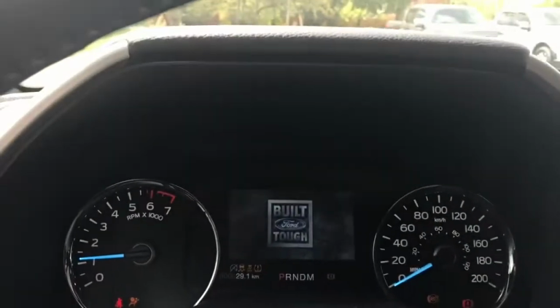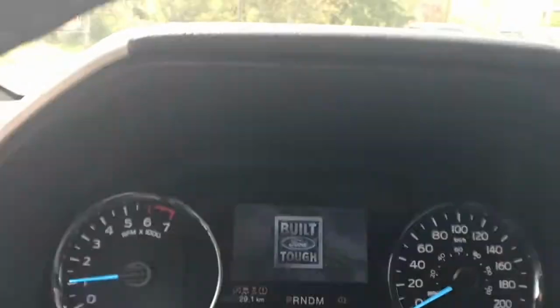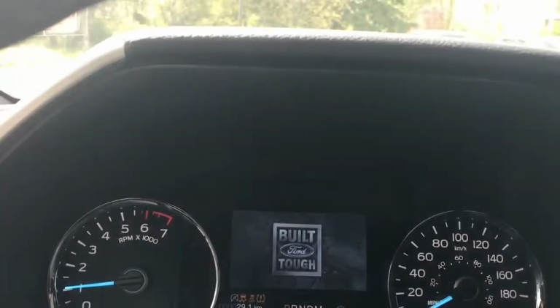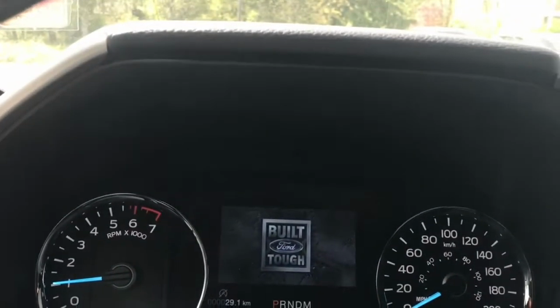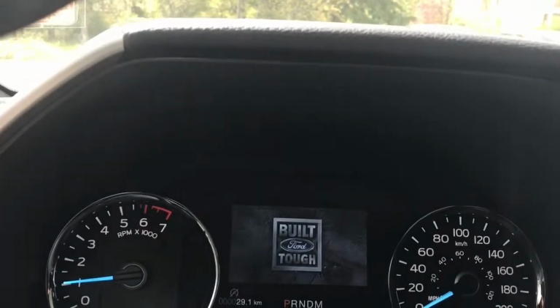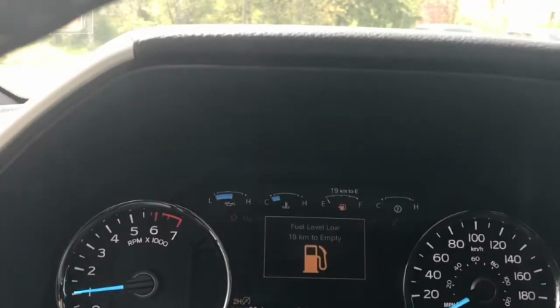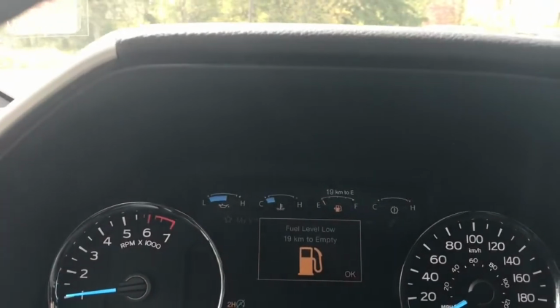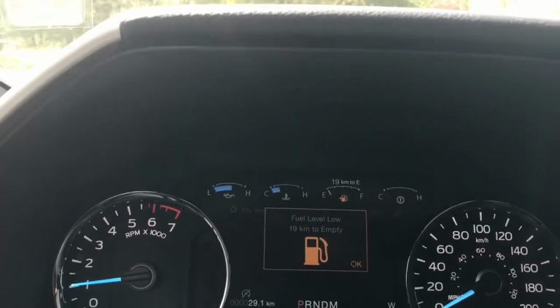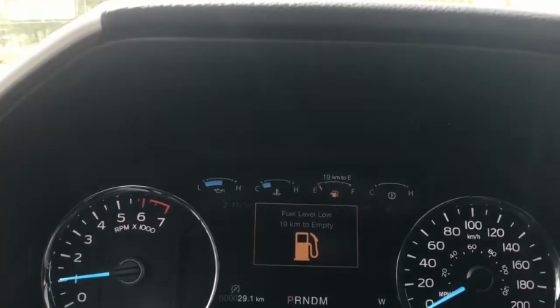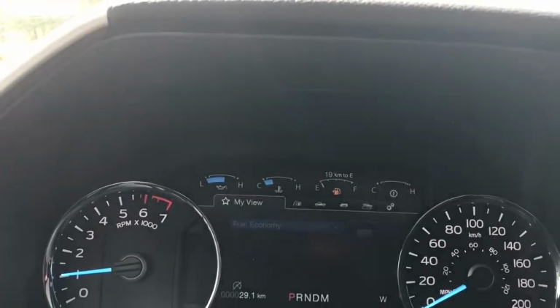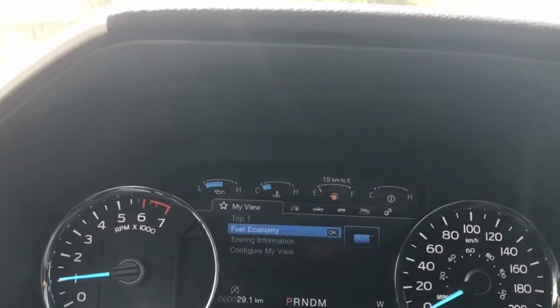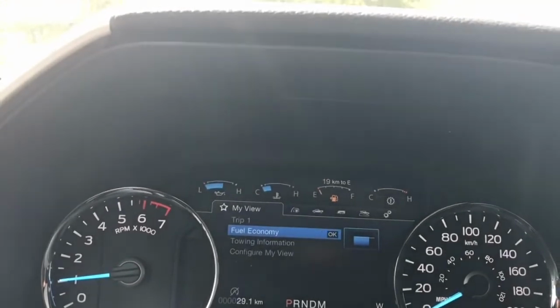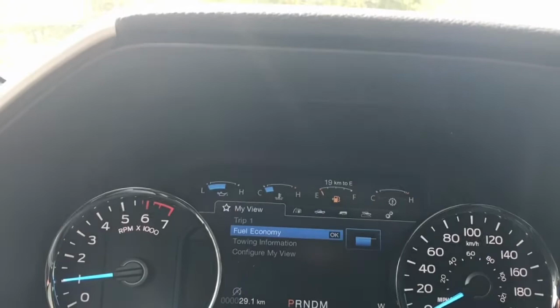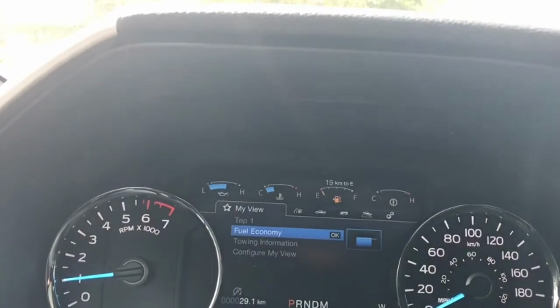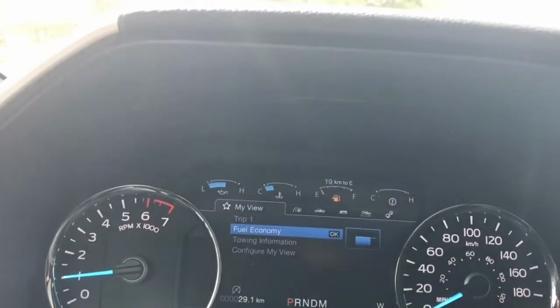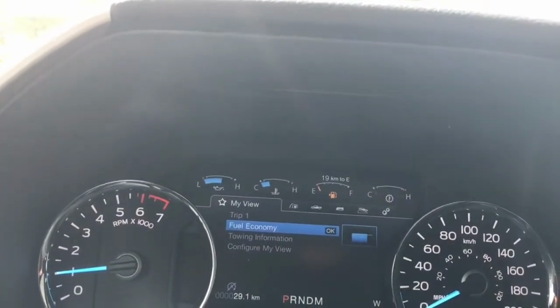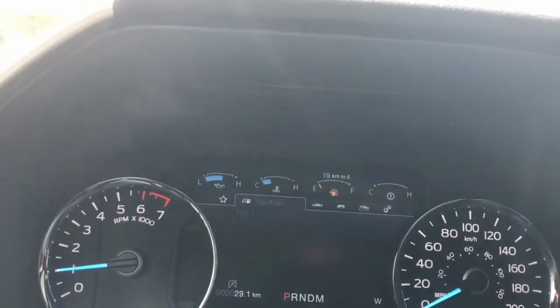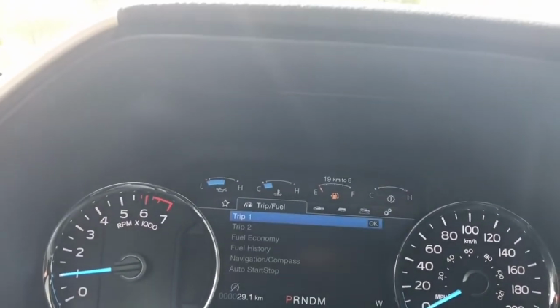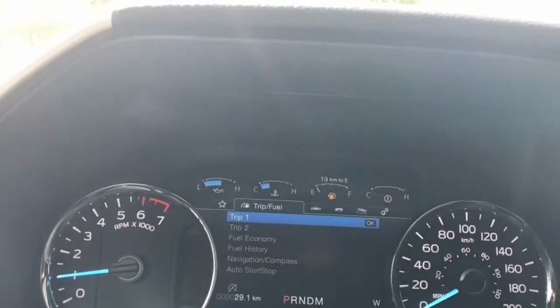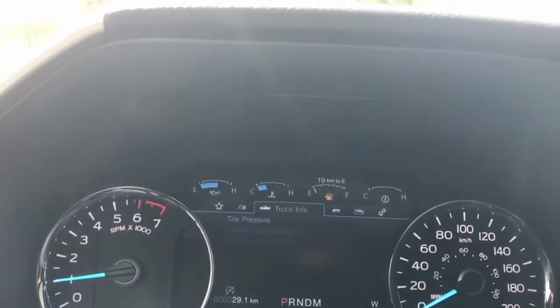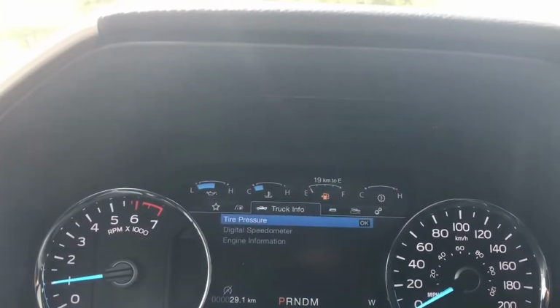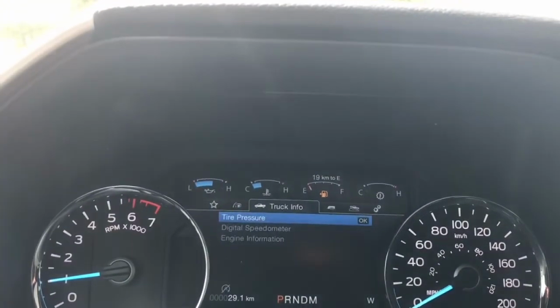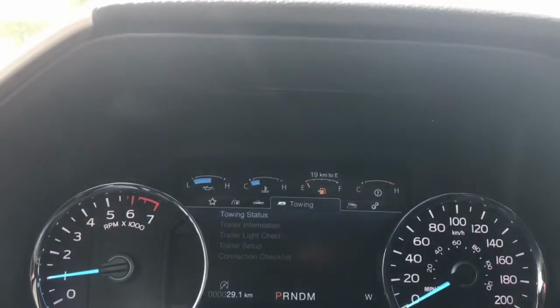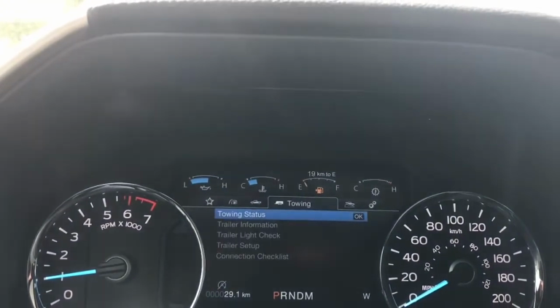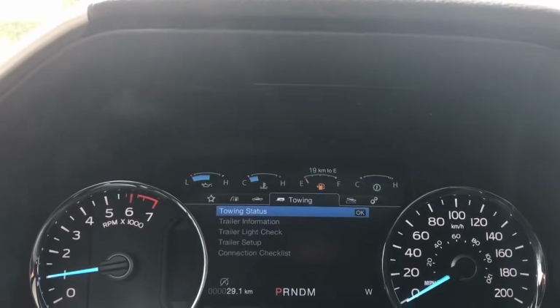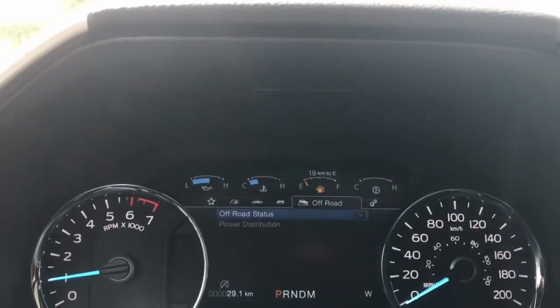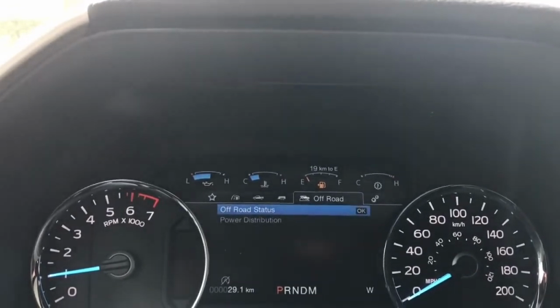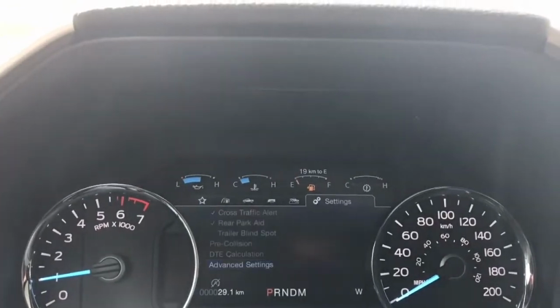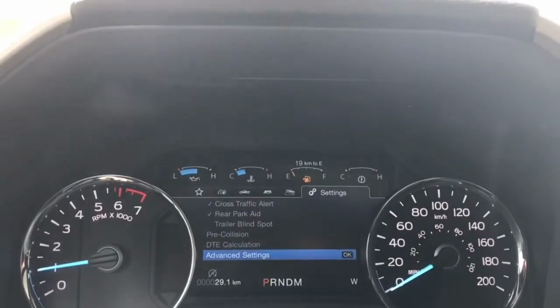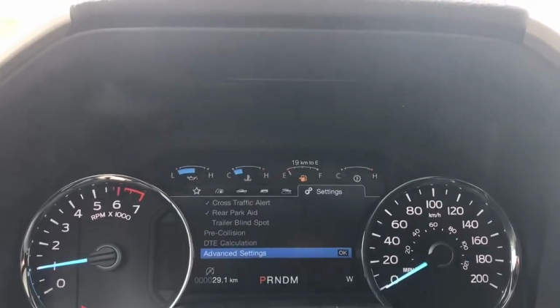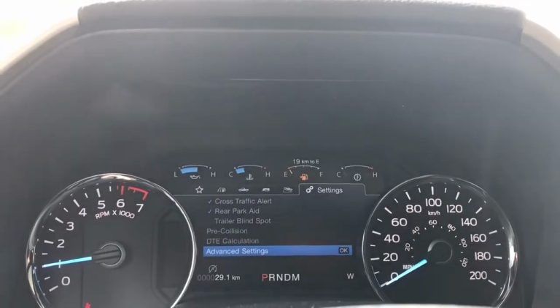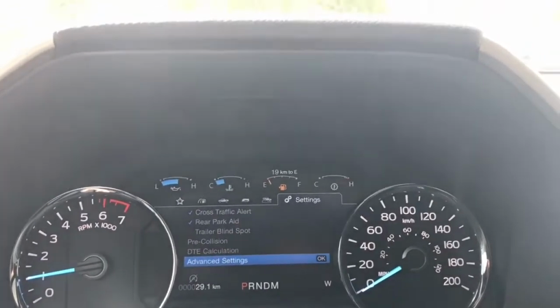On the dash, any important messages will appear and you've got a menu you can toggle through. Starting from left and going right: My View, Trip Fuel, Truck Info, Towing, Off Road, Settings — and these all have sub-menus.